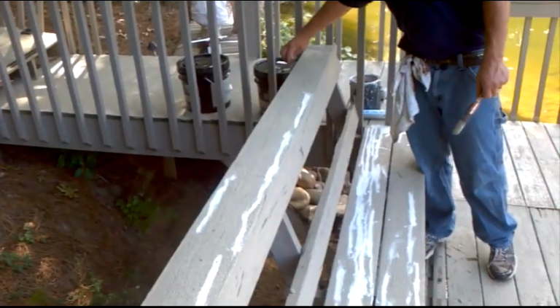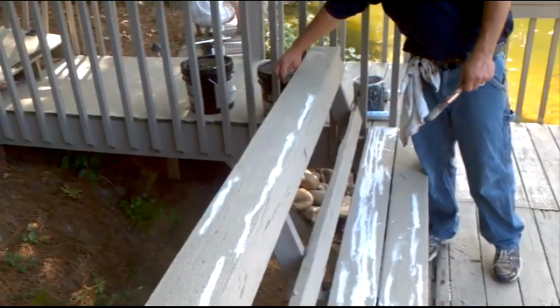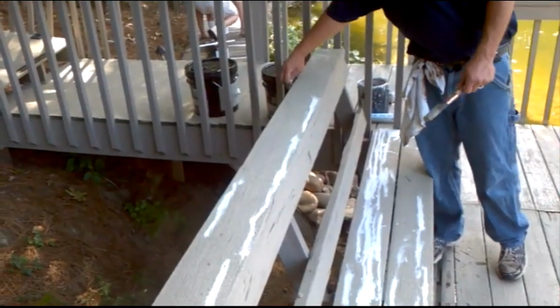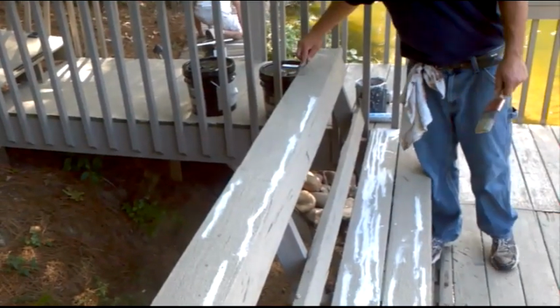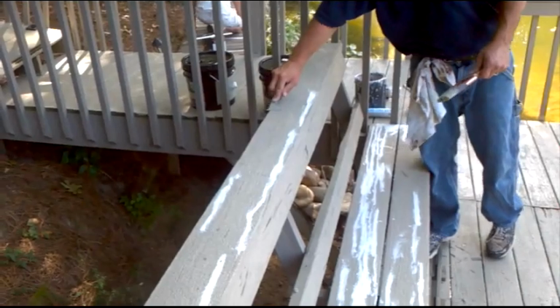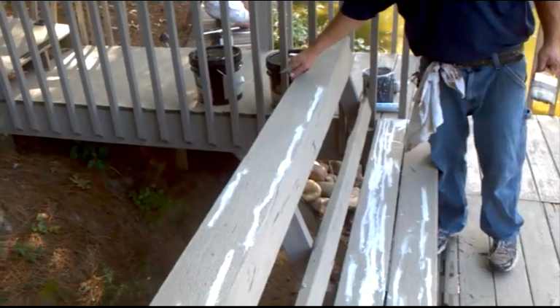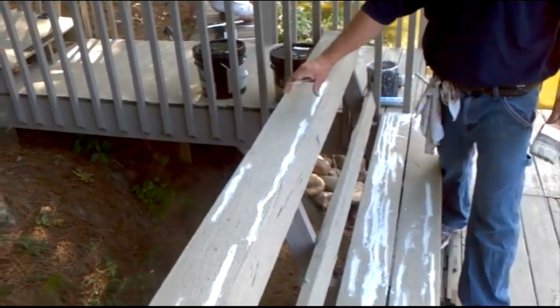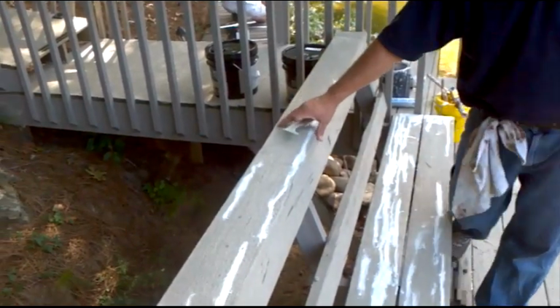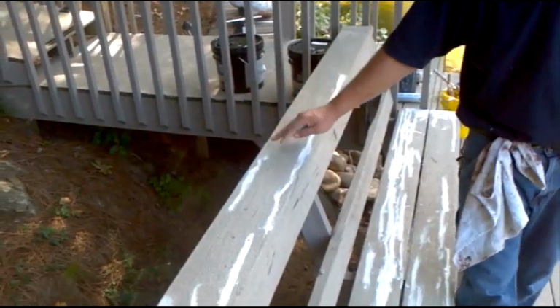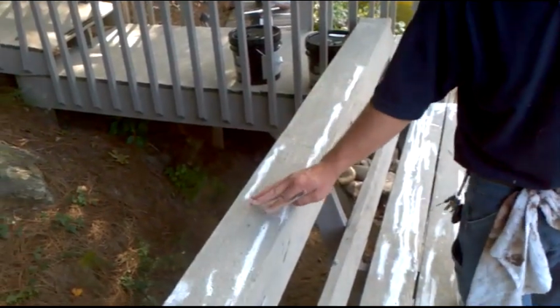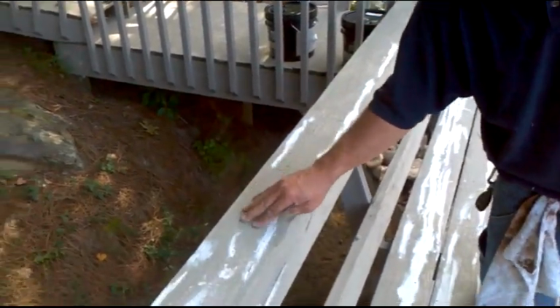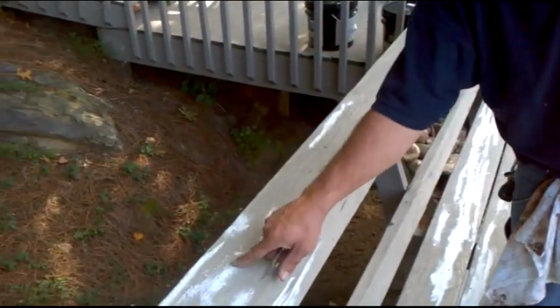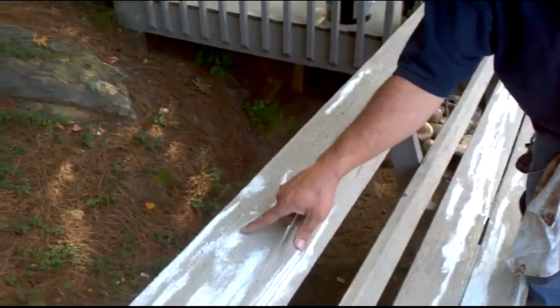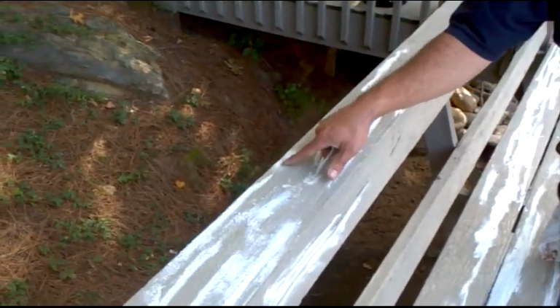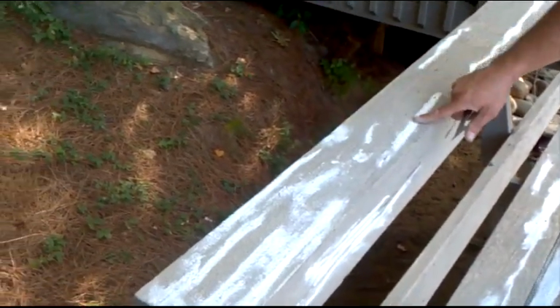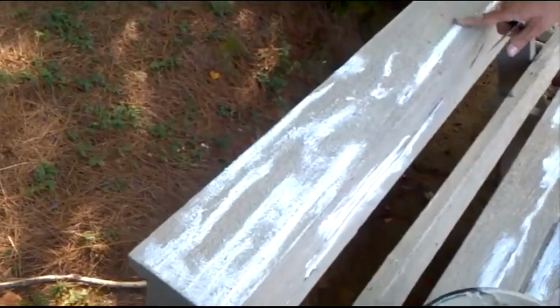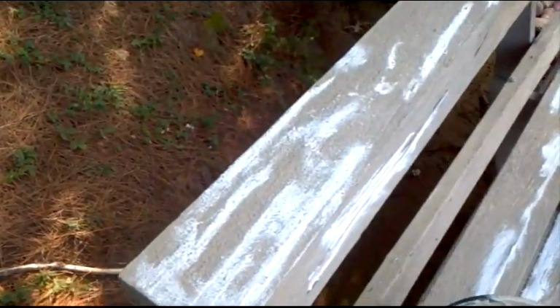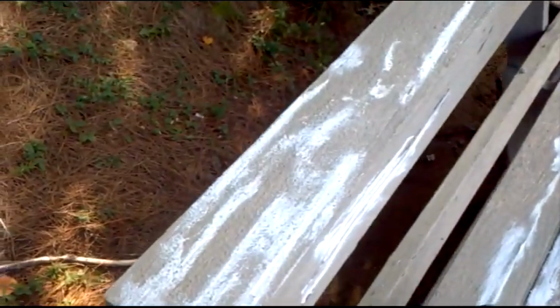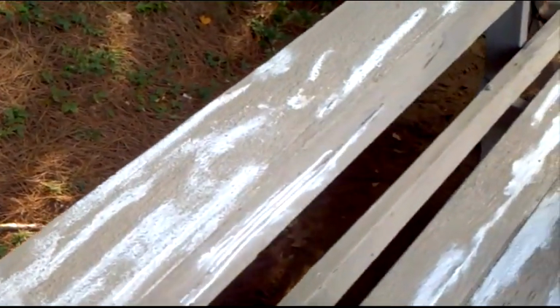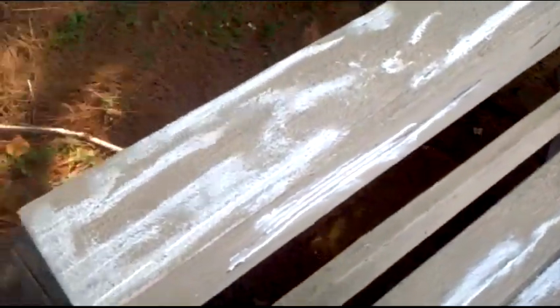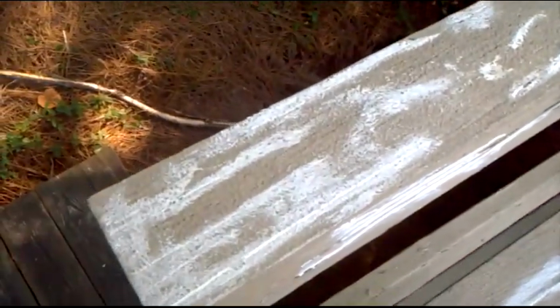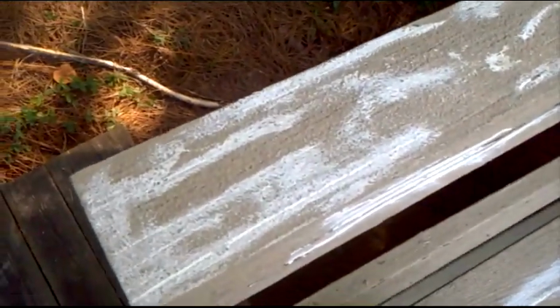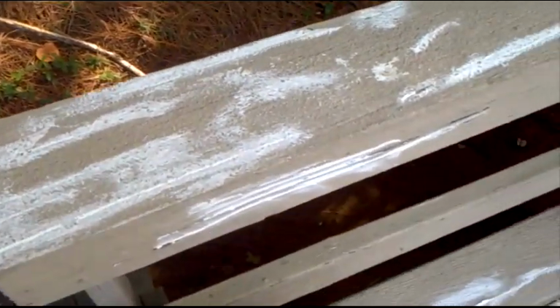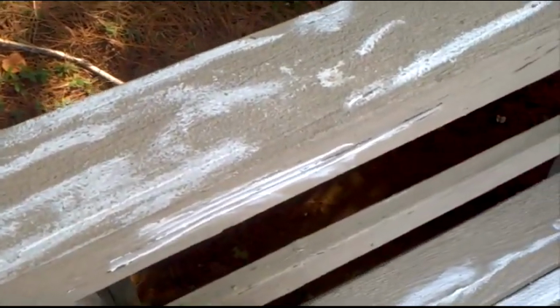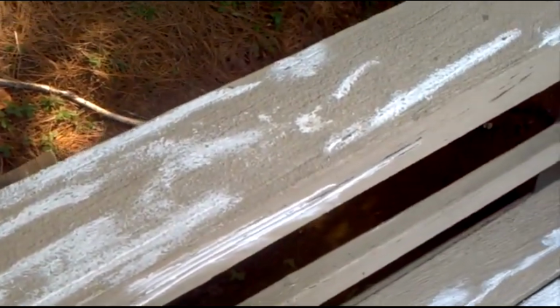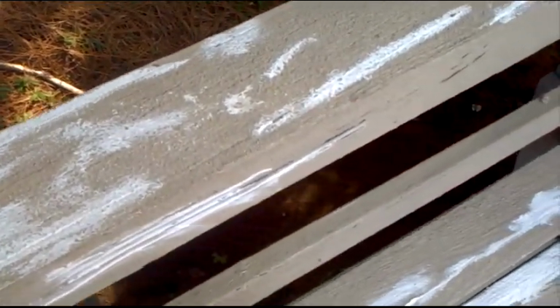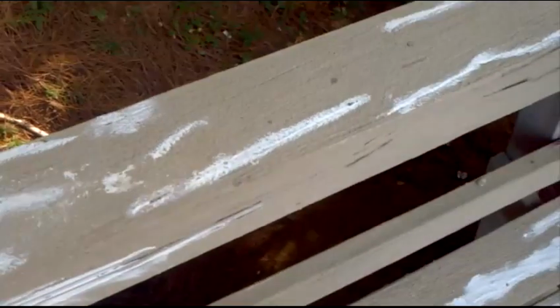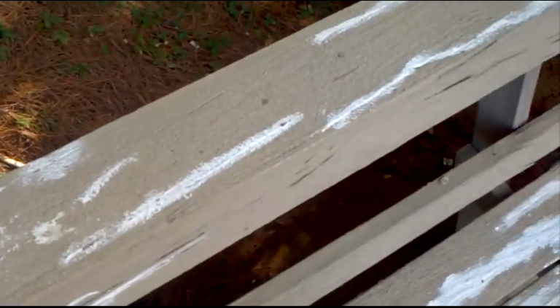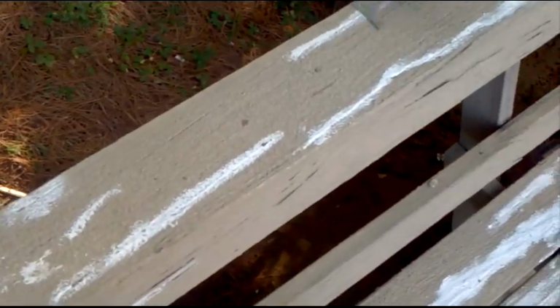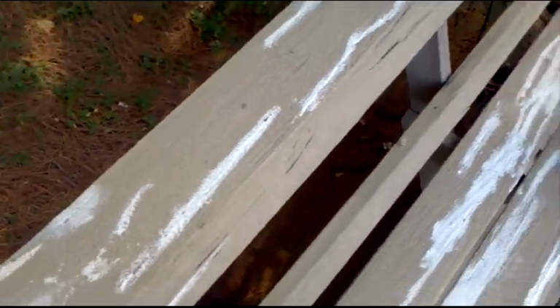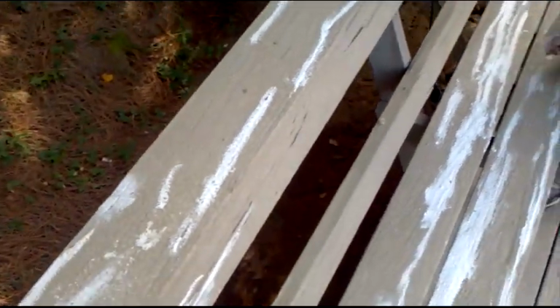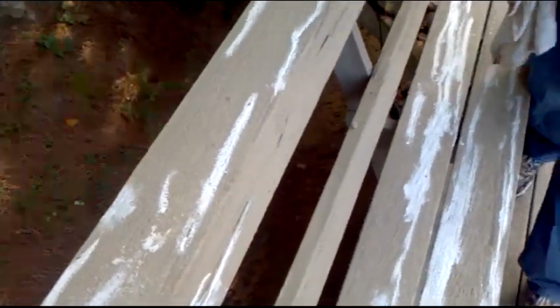On the rails, after we put the first coat on, we came back and filled in the bigger cracks that have been sun-exposed with some caulk filler. Basically what we're doing with the five-in-one tool is just getting the excess spots off.